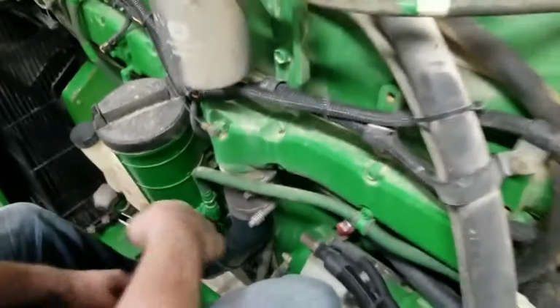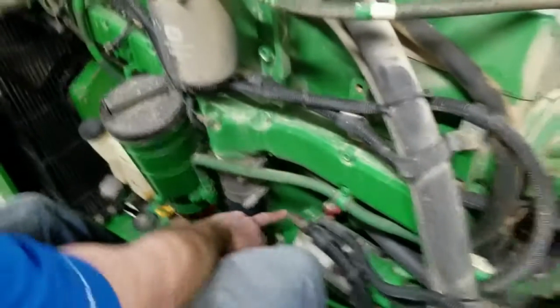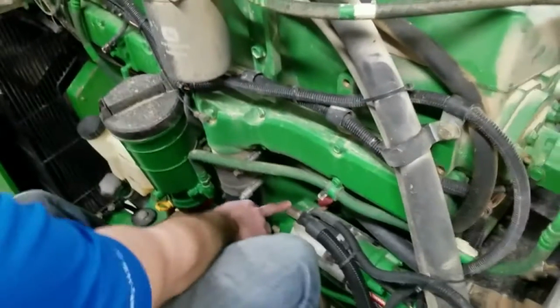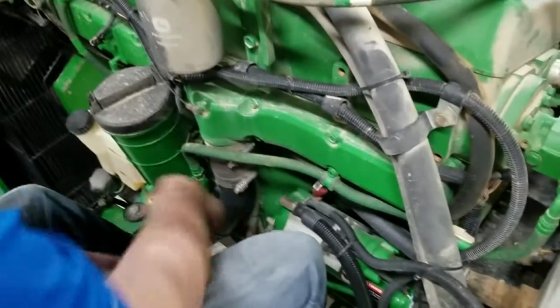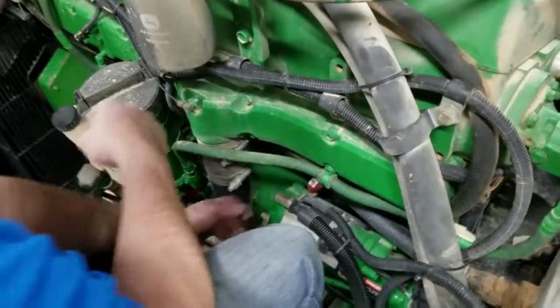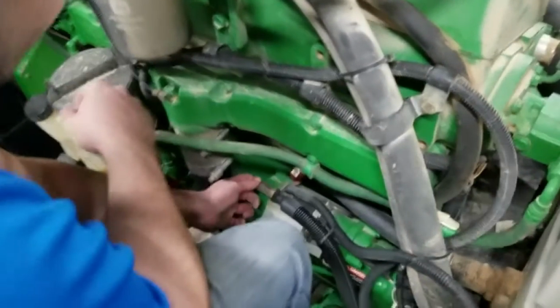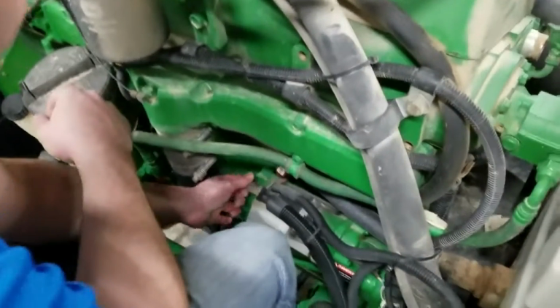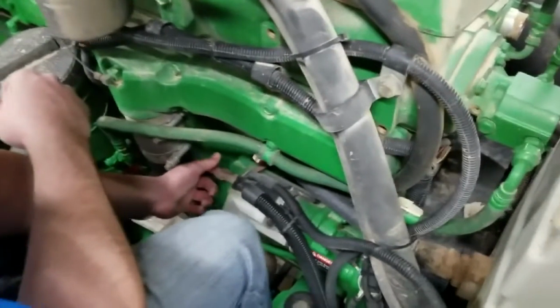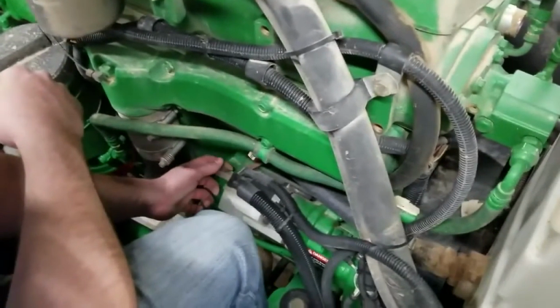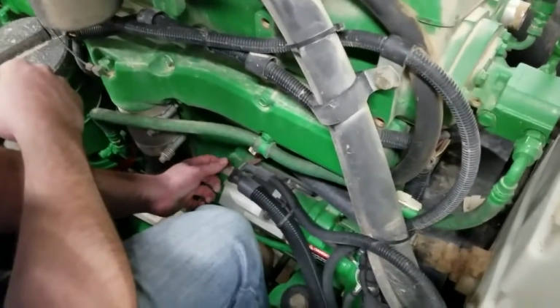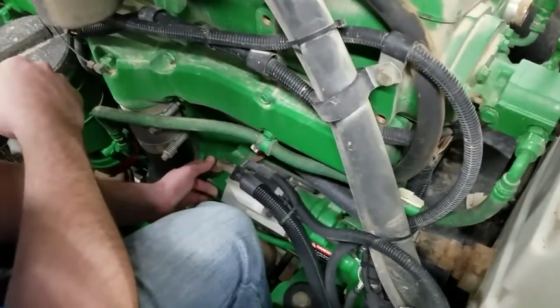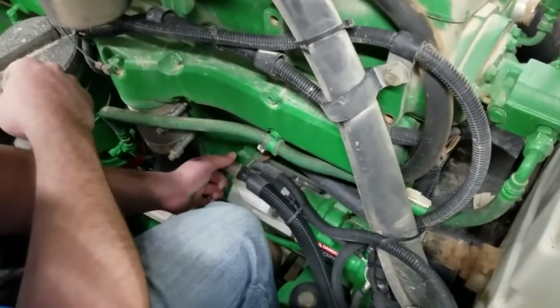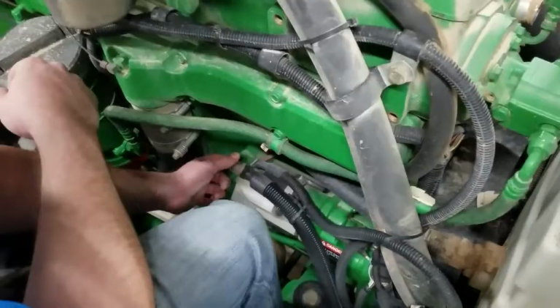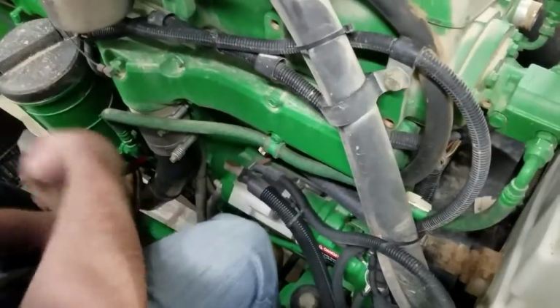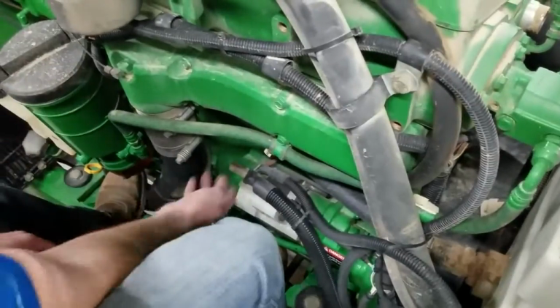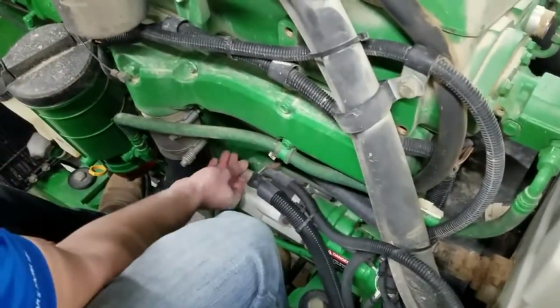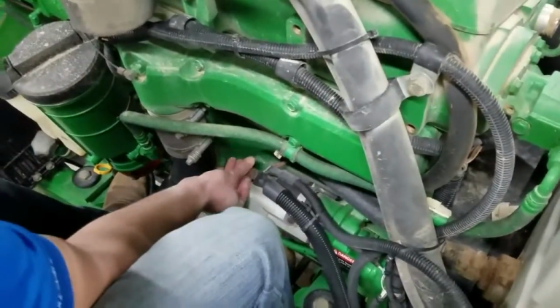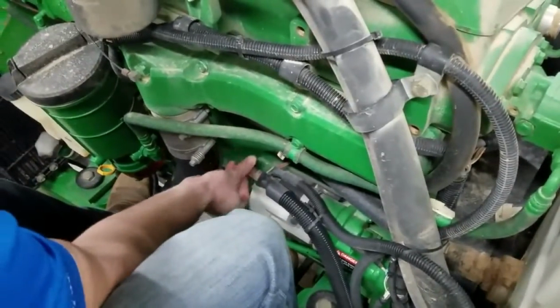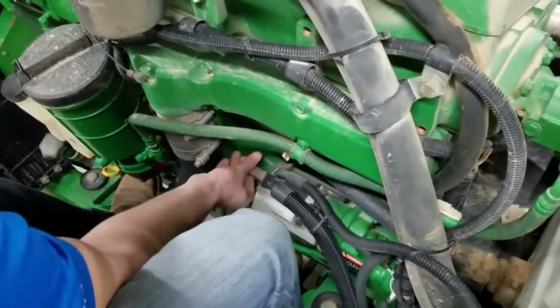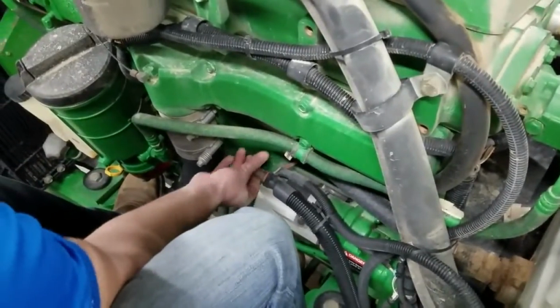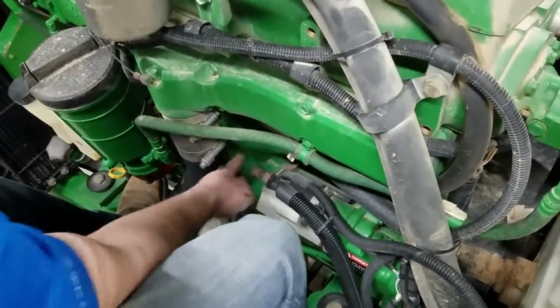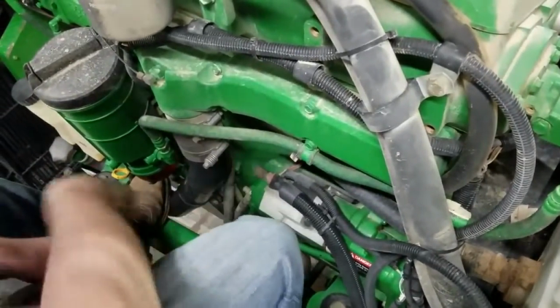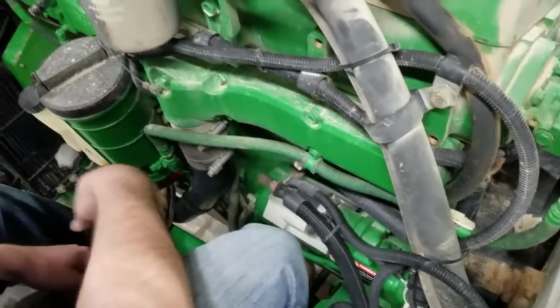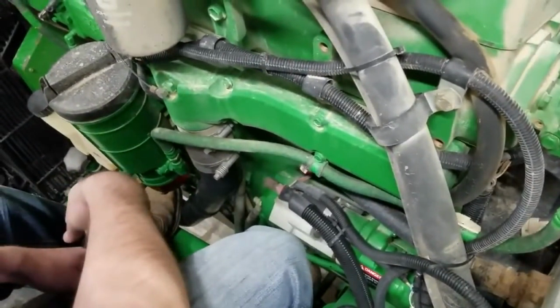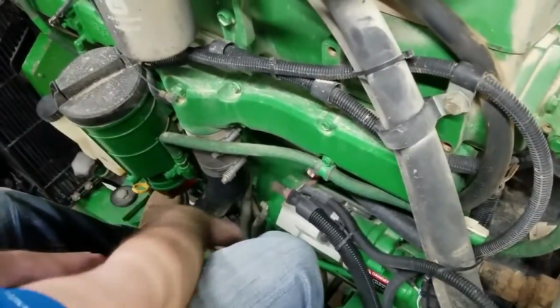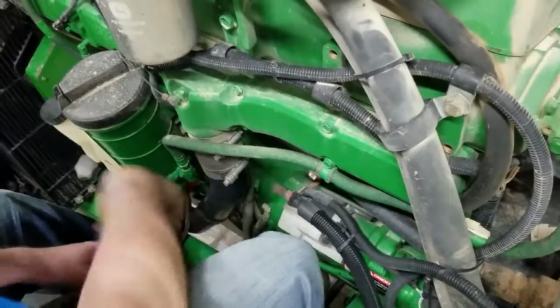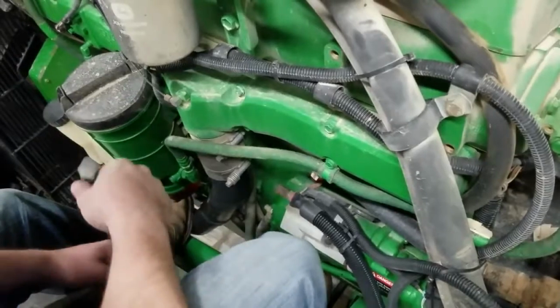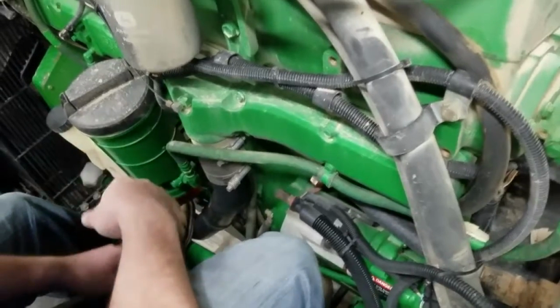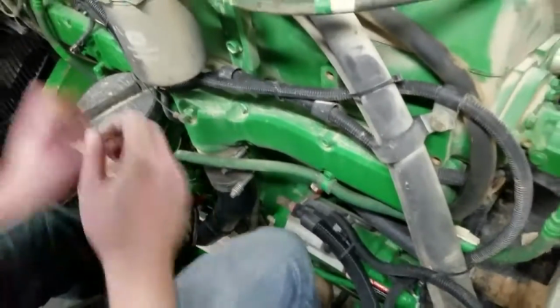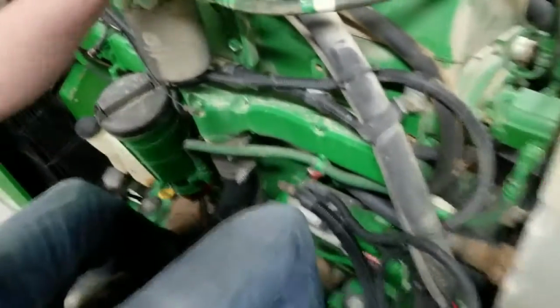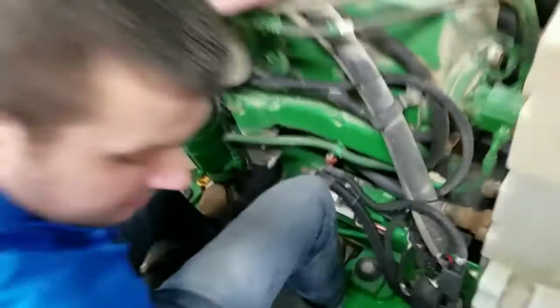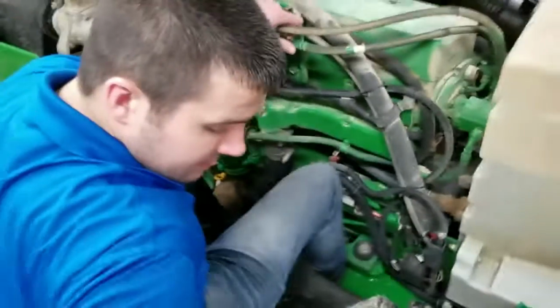You'll need a 19 millimeter socket on a half-inch ratchet, or just a 19 millimeter wrench, to loosen up your post on the starter for the power and ground. So we'll go through and start this process.